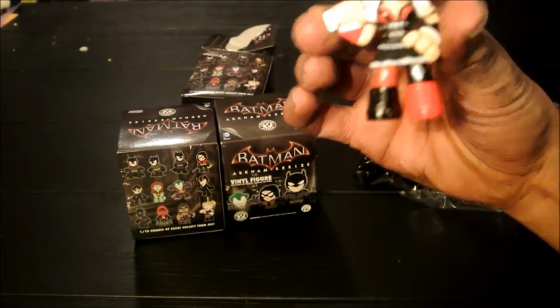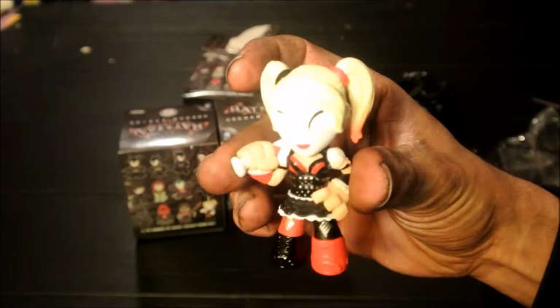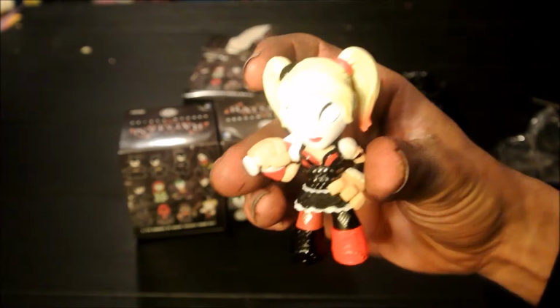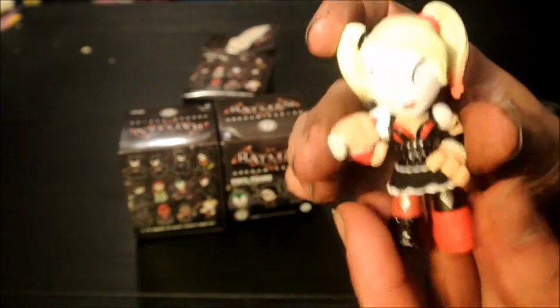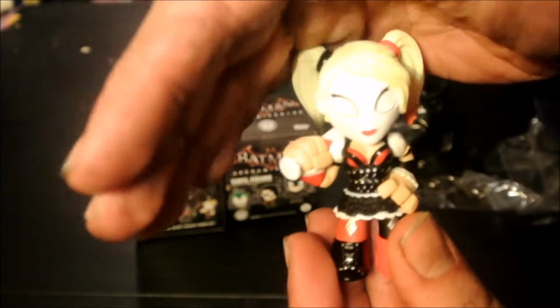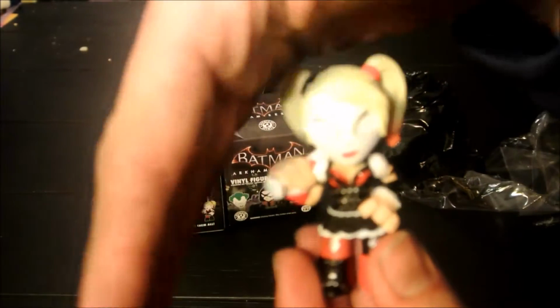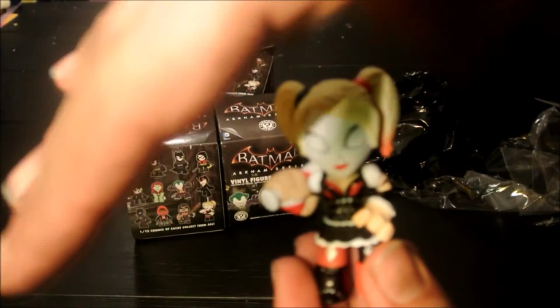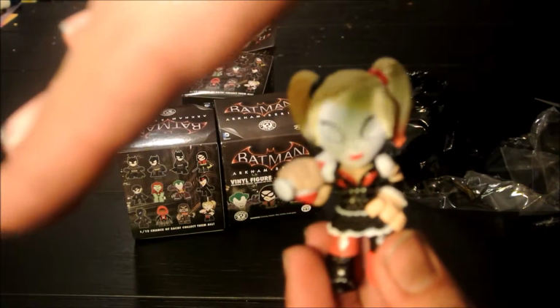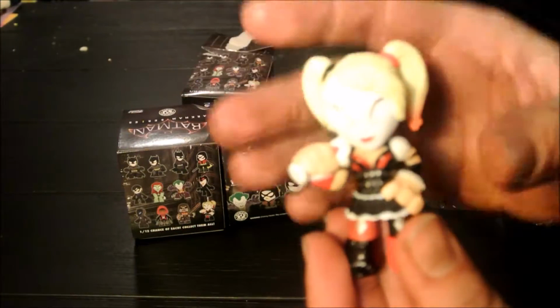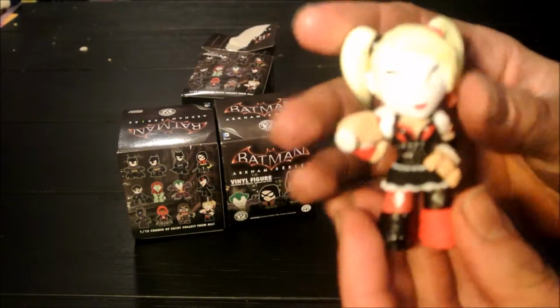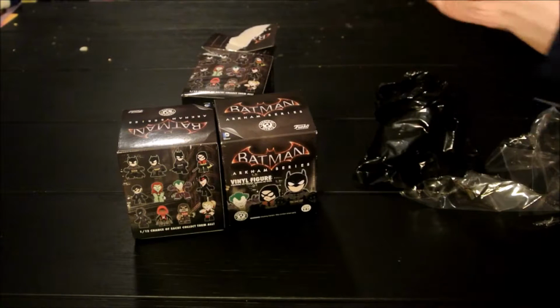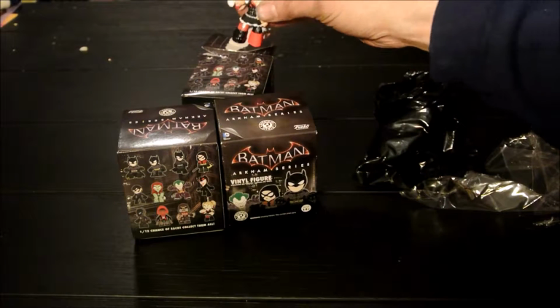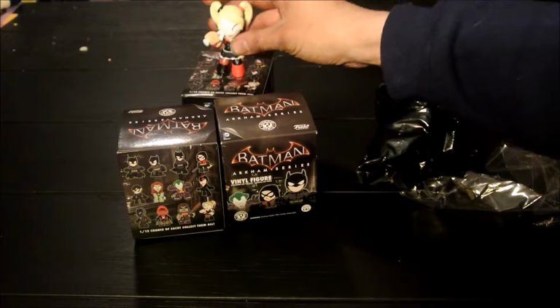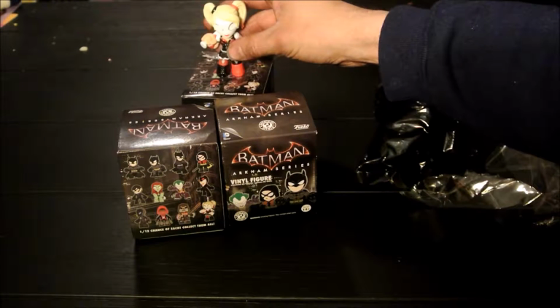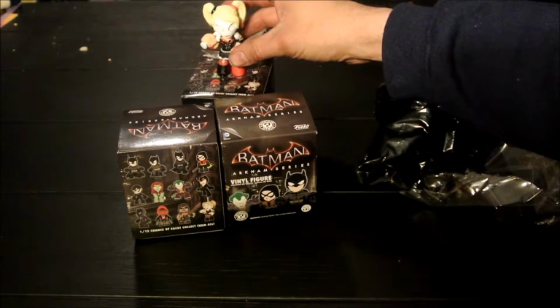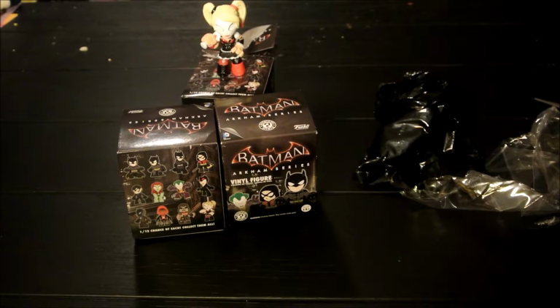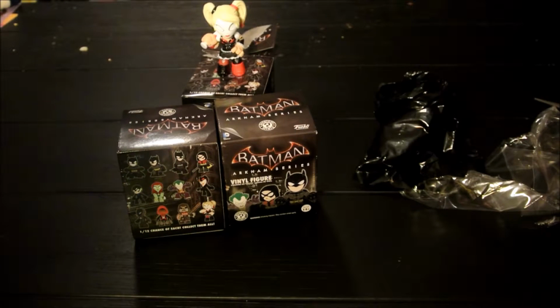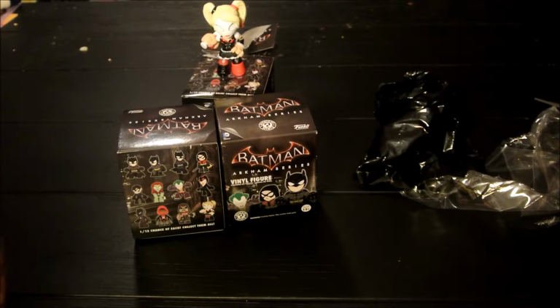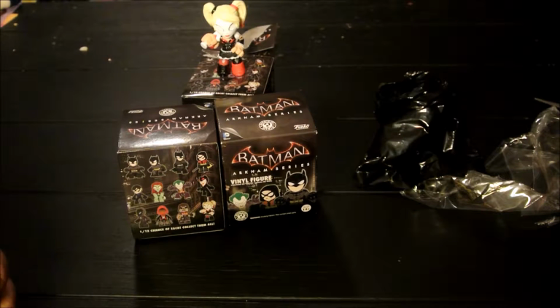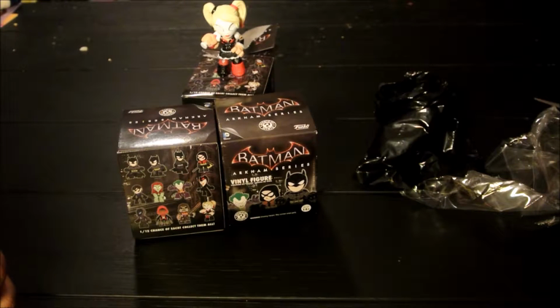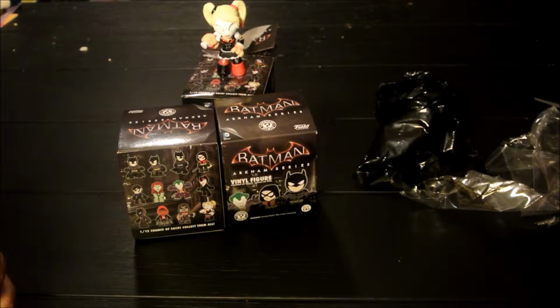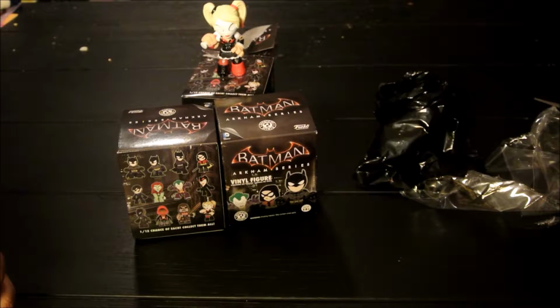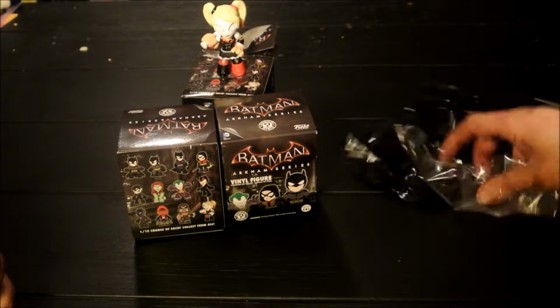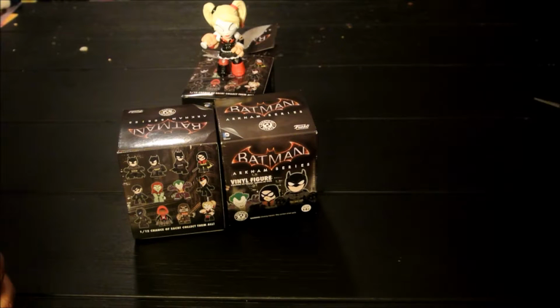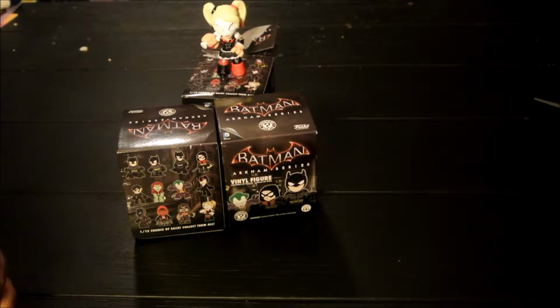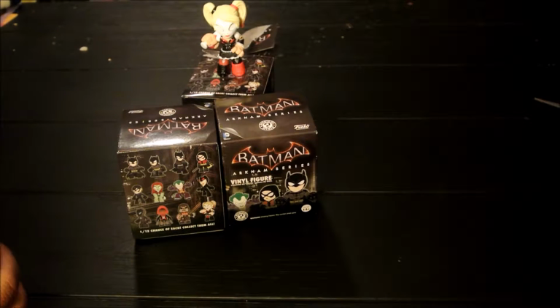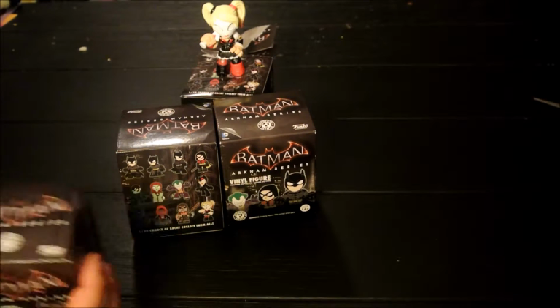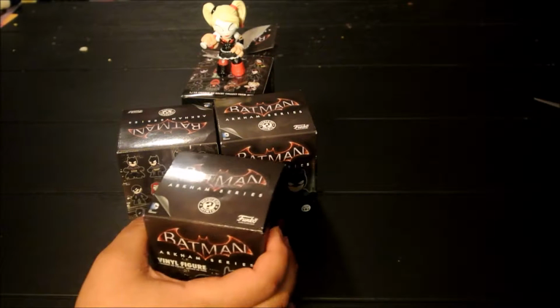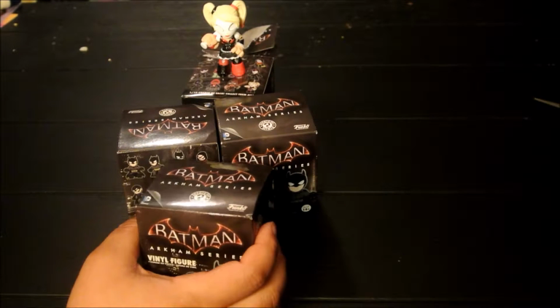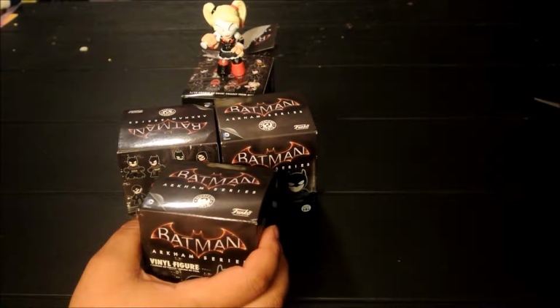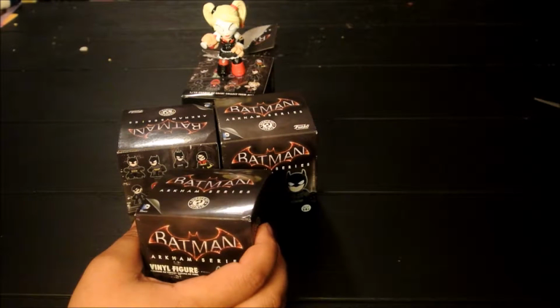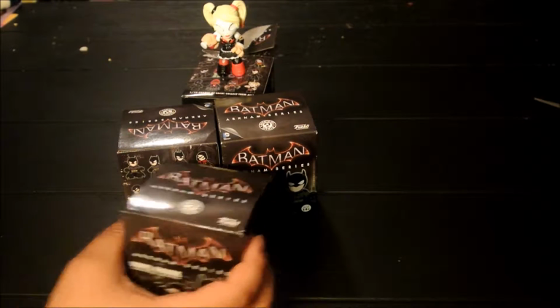Harley! Yay! It's not a new one... actually it is a new one — not a repeat. It's Harley, so yay. That's one.